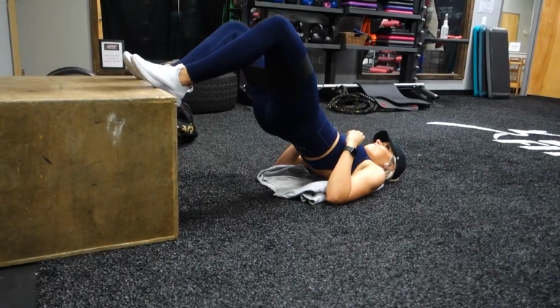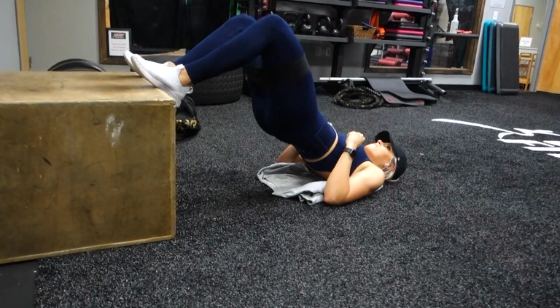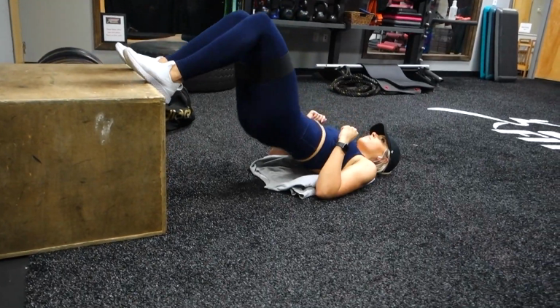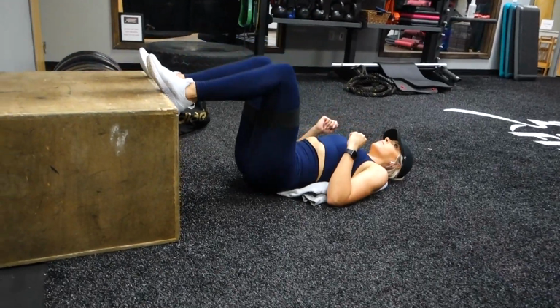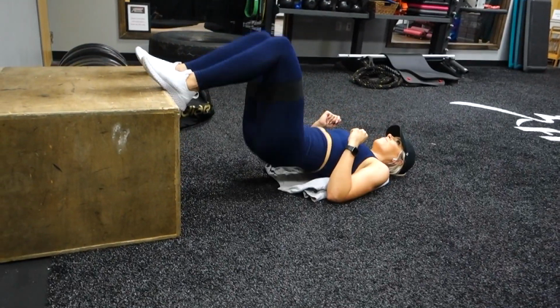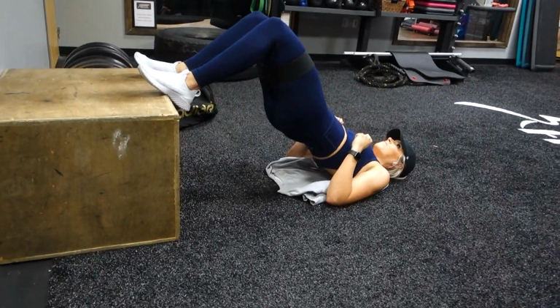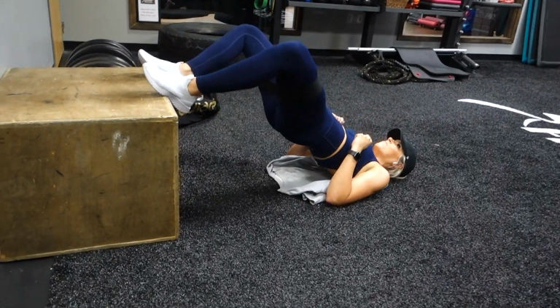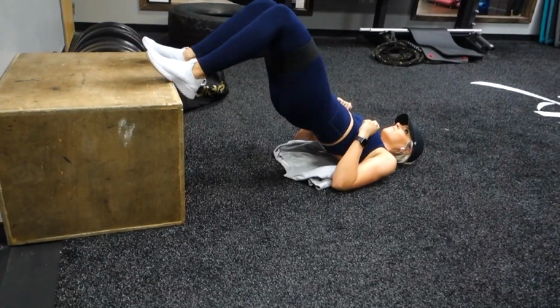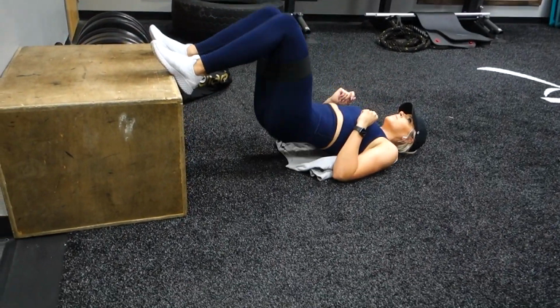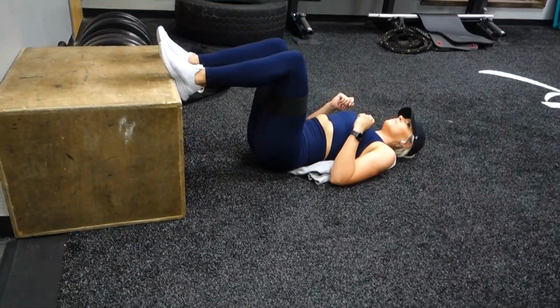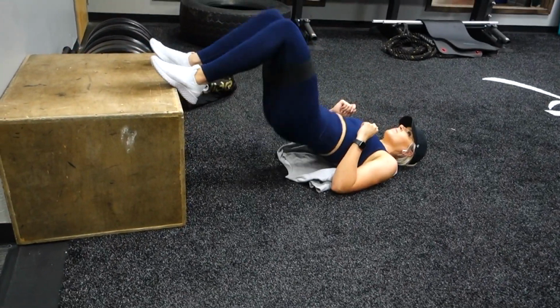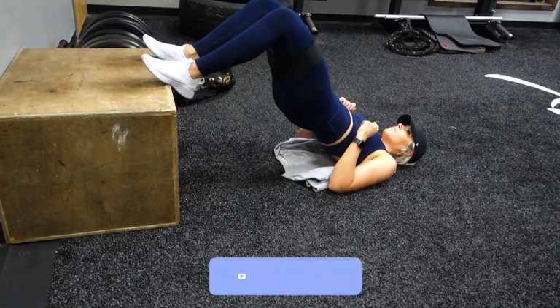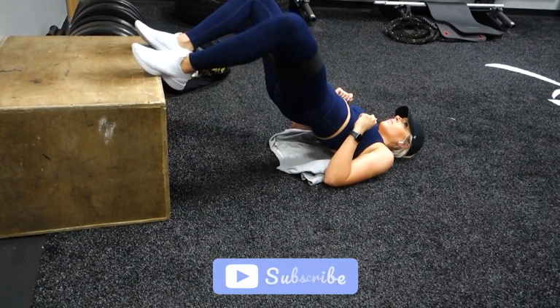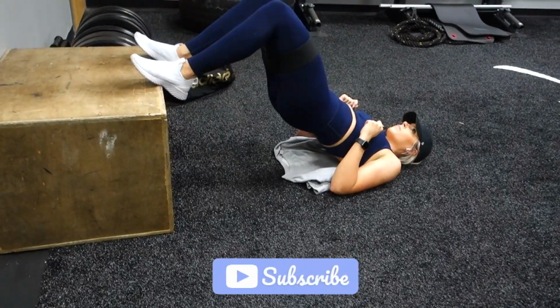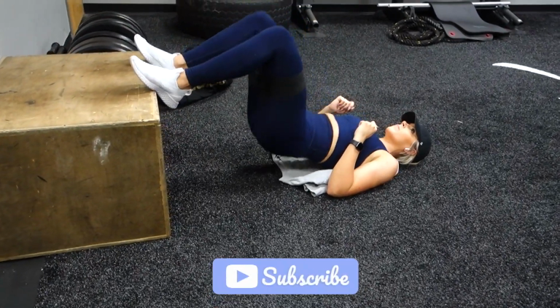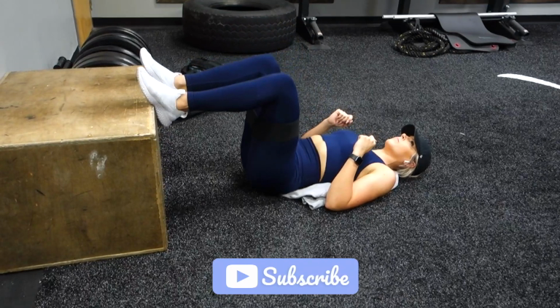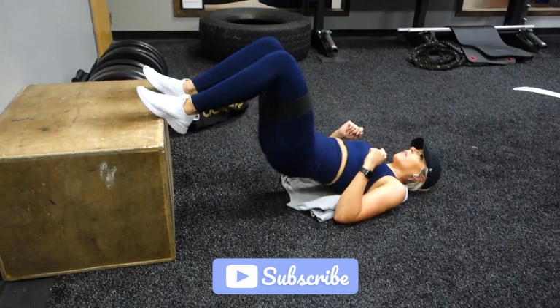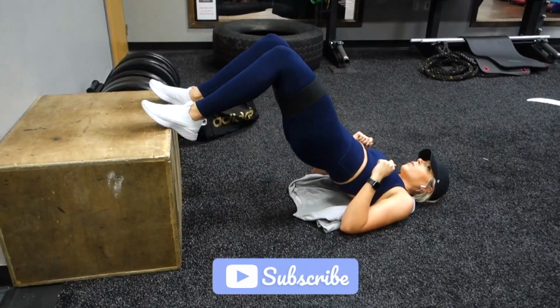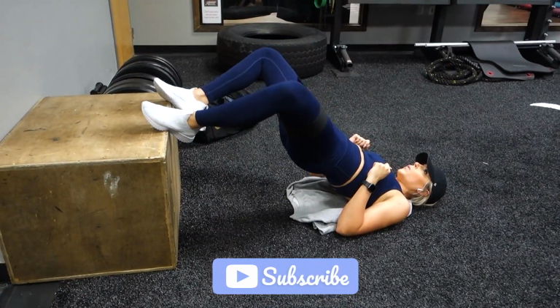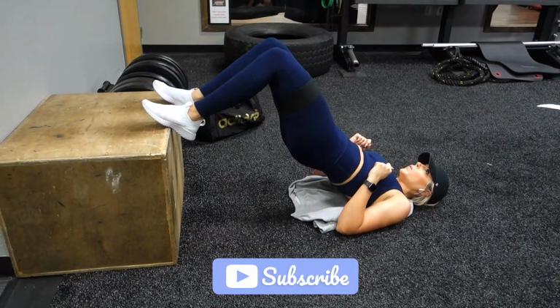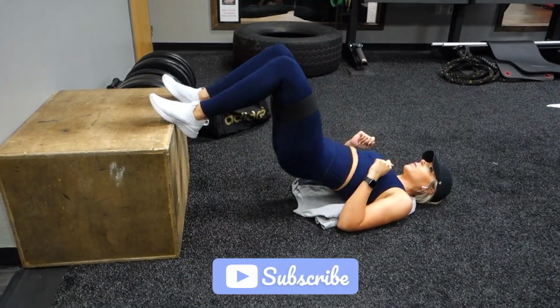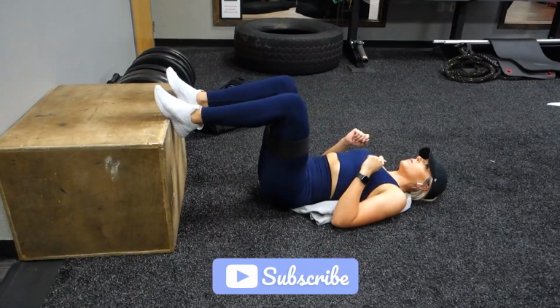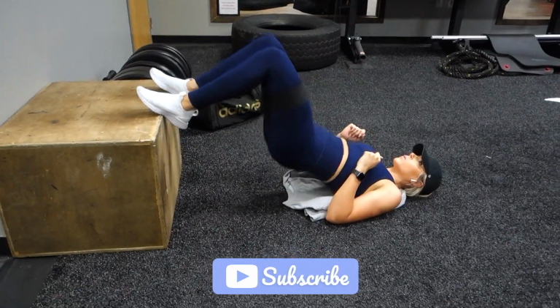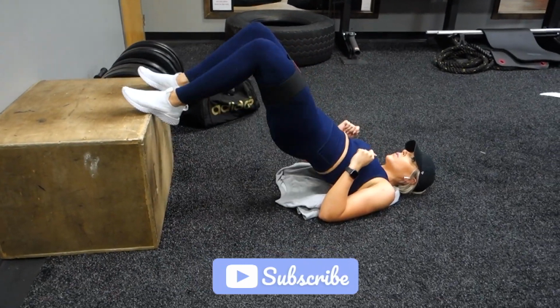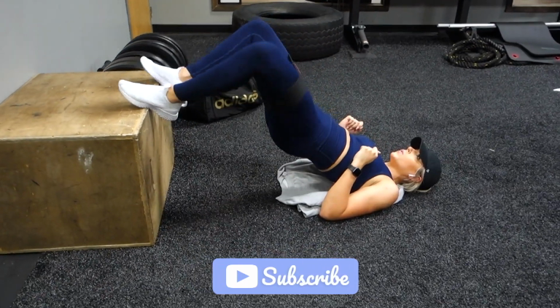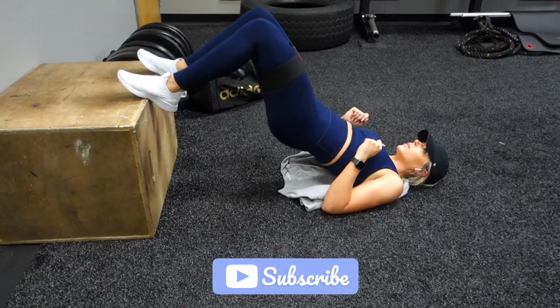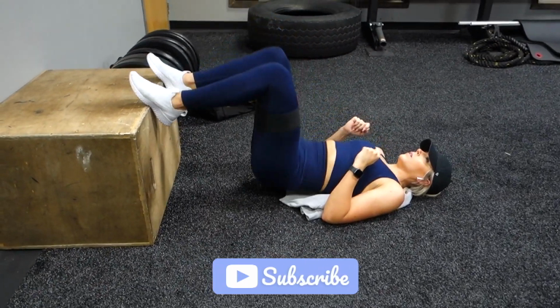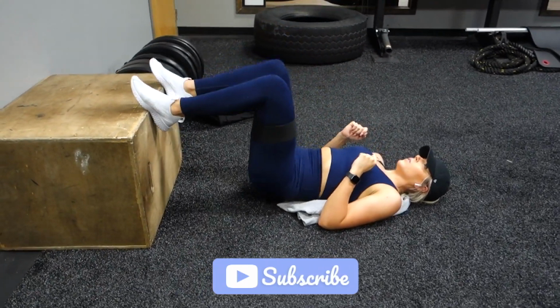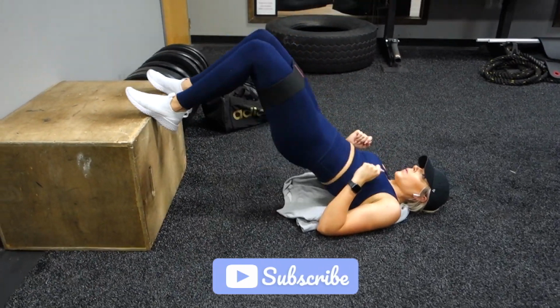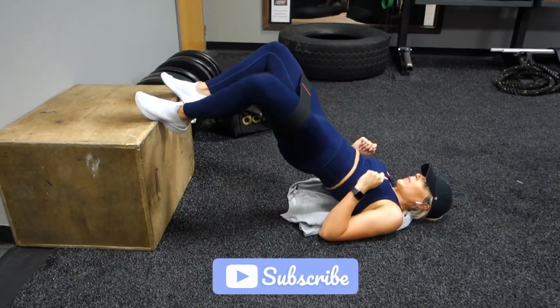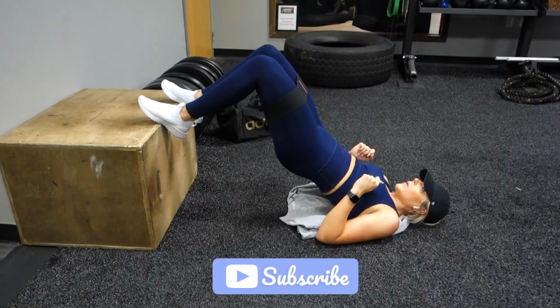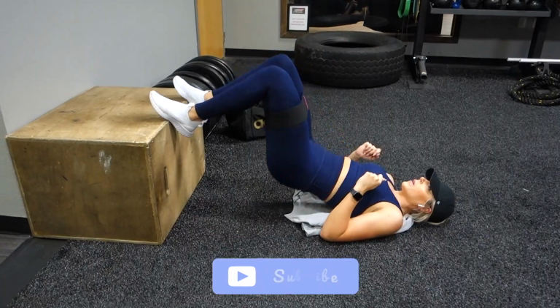That is going to conclude this workout. Make sure to give it a thumbs up if you enjoyed it, give it a shot, and let me know what you think. Subscribe if you haven't already, and I will see you all in the next one. Bye guys!